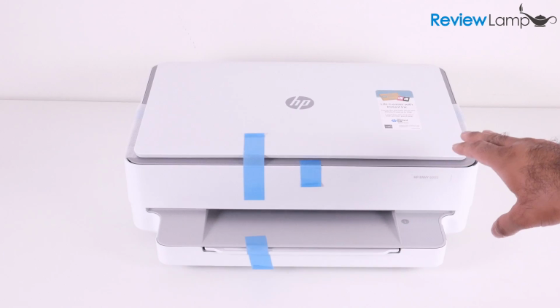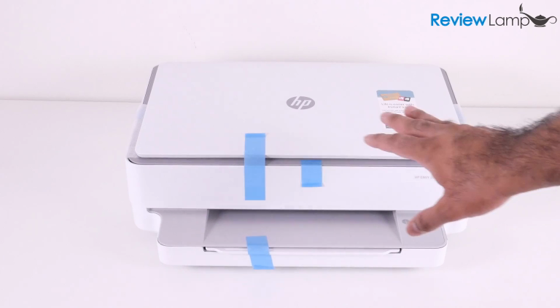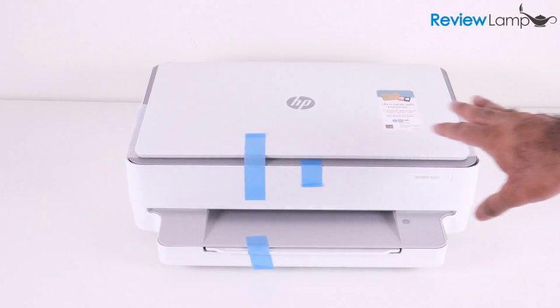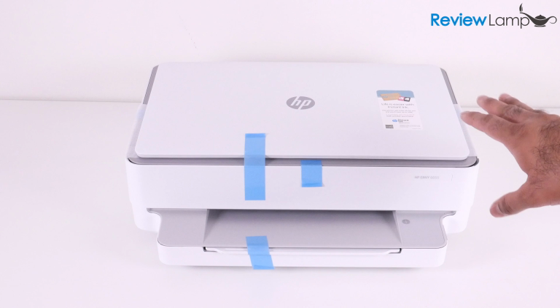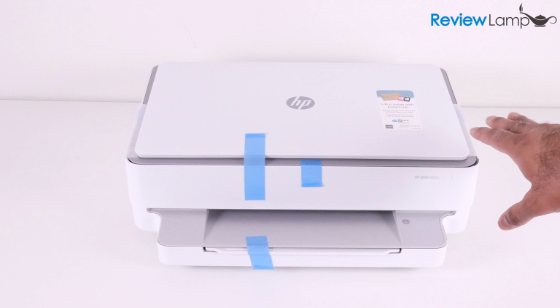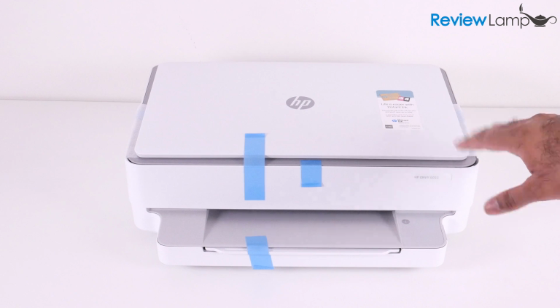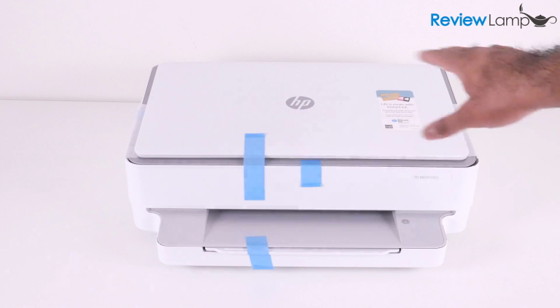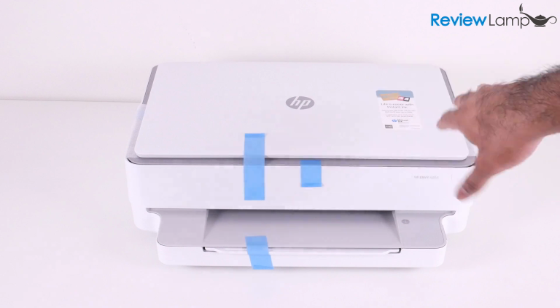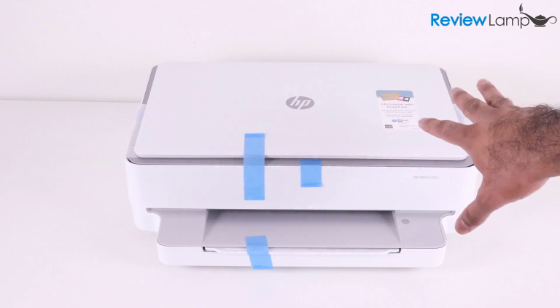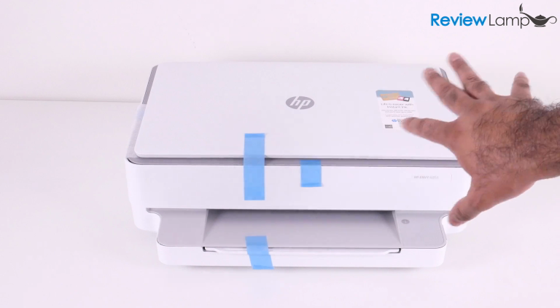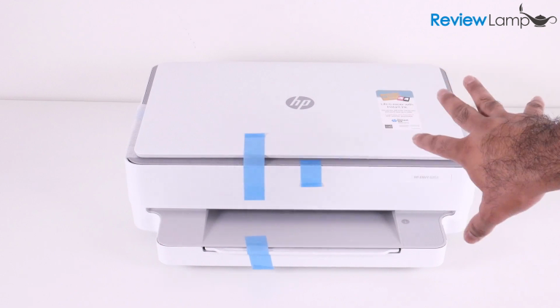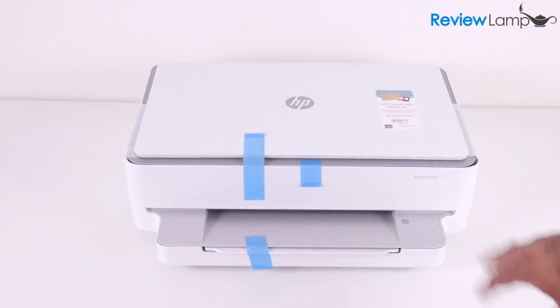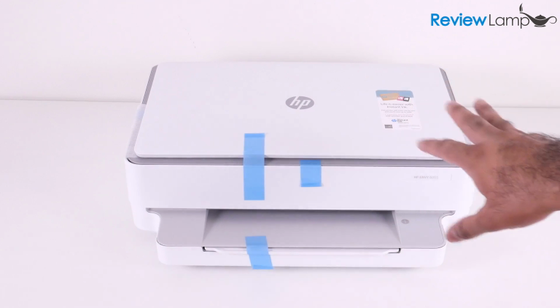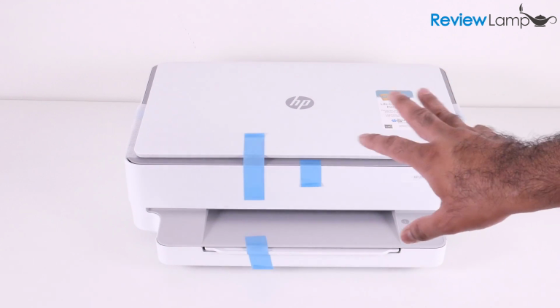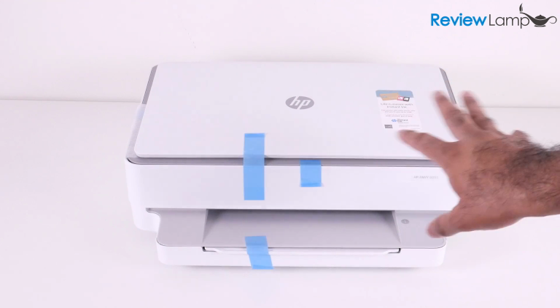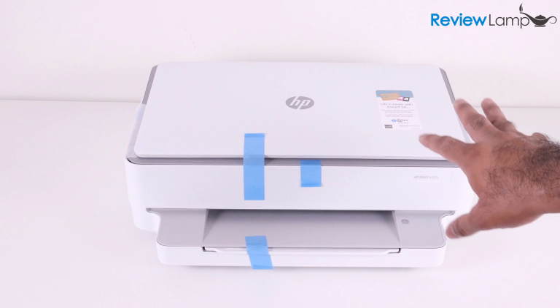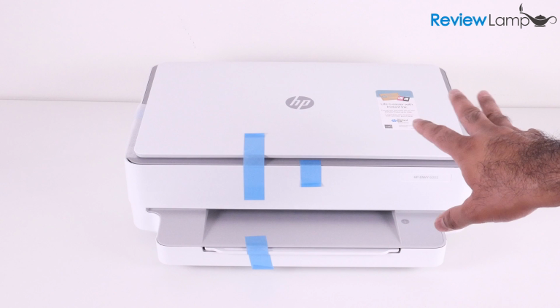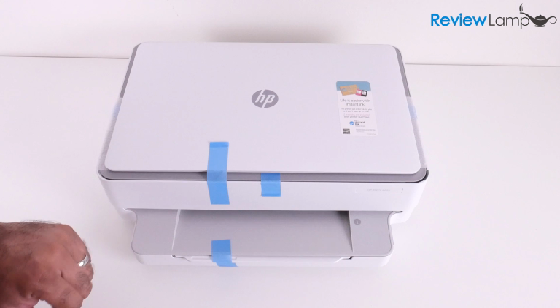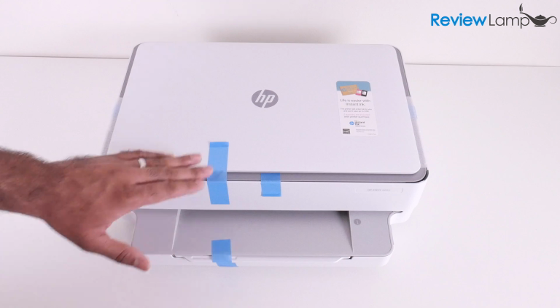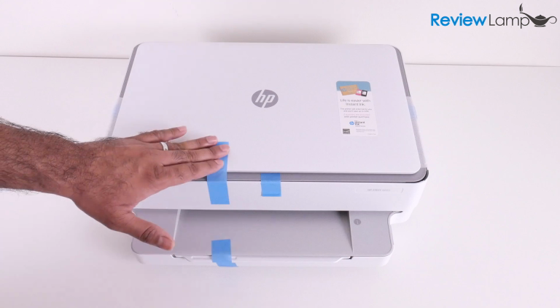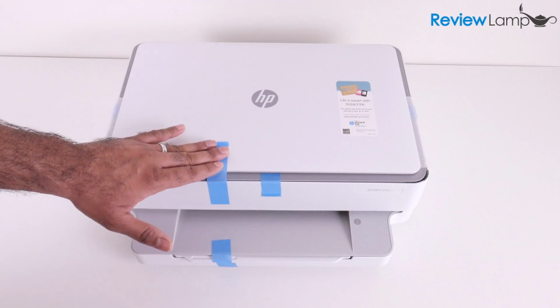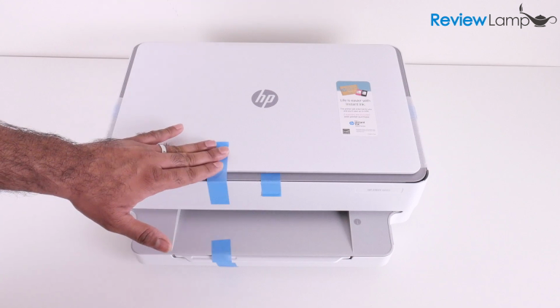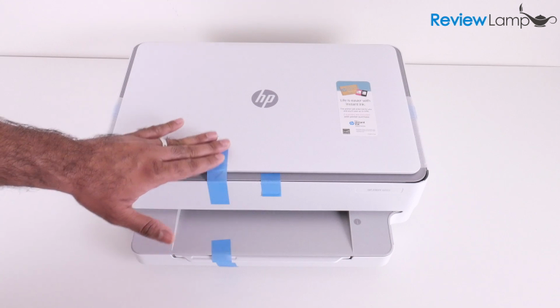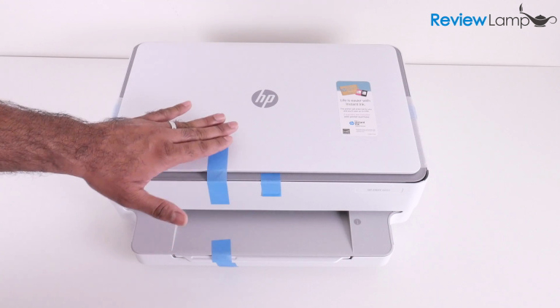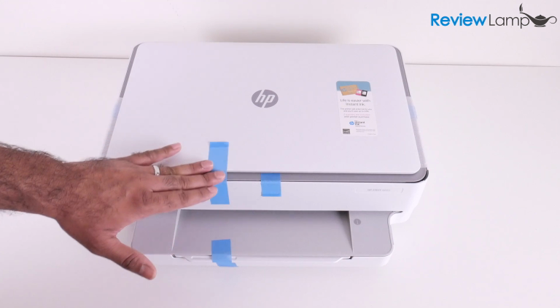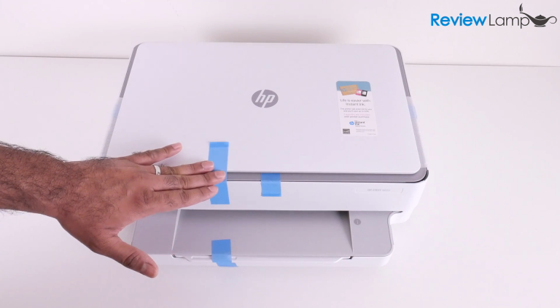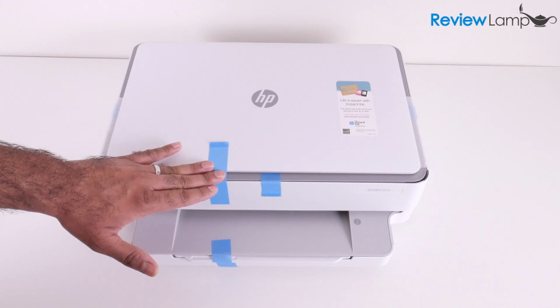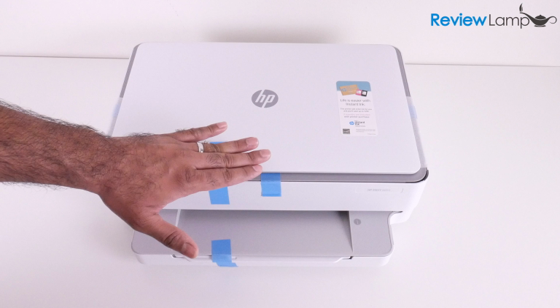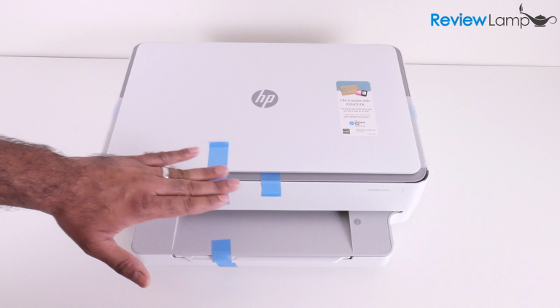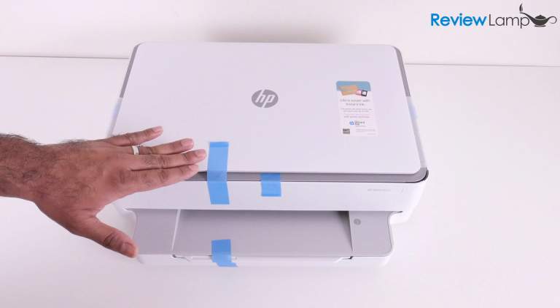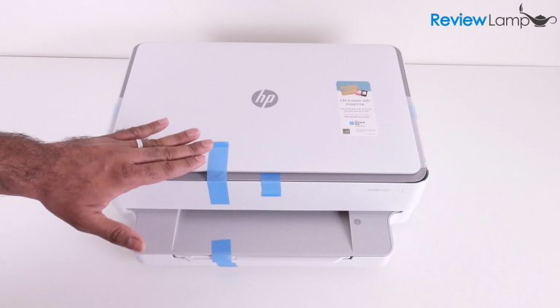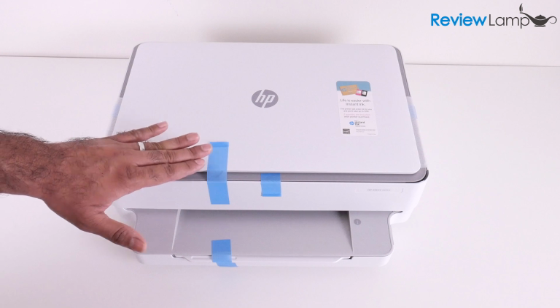I've removed the foam end caps and the plastic bag that it was in and now we're going to start prepping the printer for setup. The first thing we're going to do in terms of prep is remove these pieces of glue tape and other packing material from the printer.